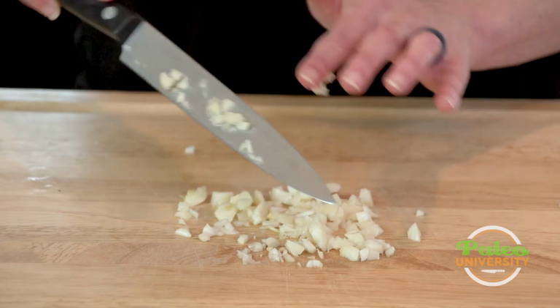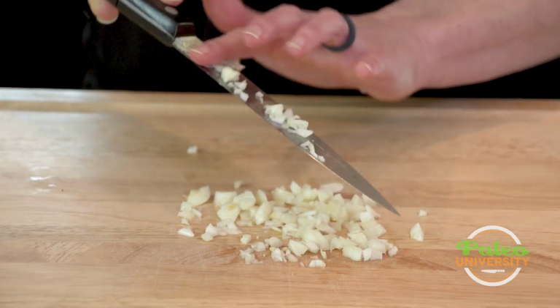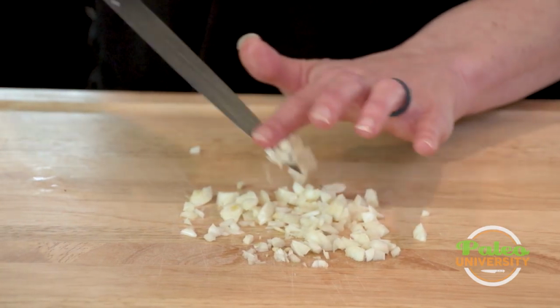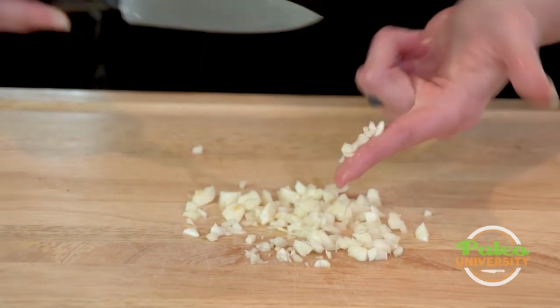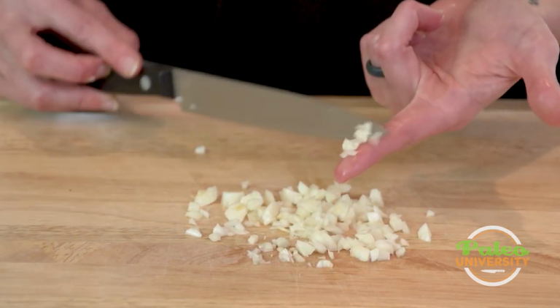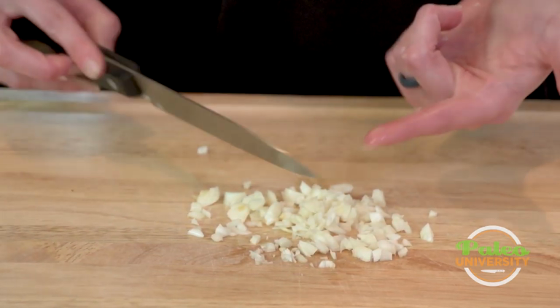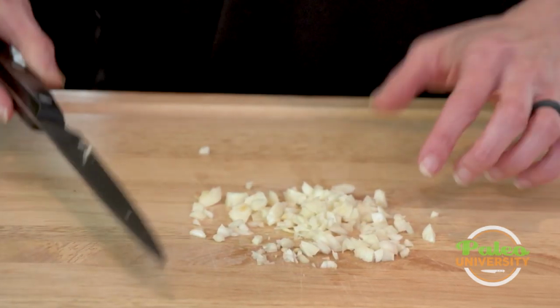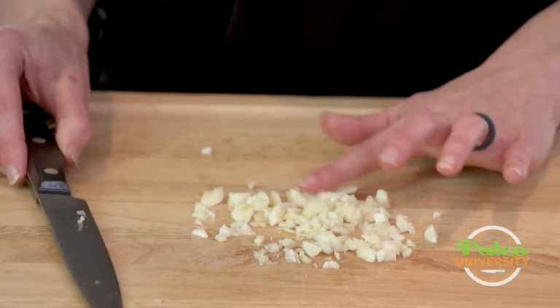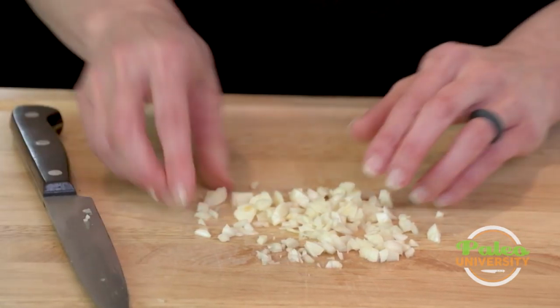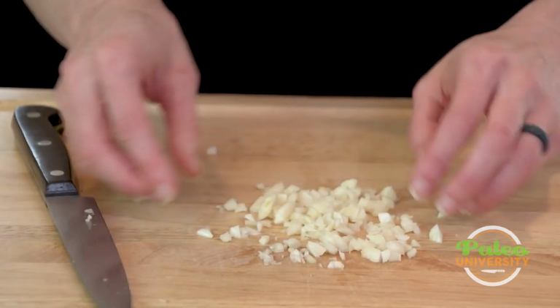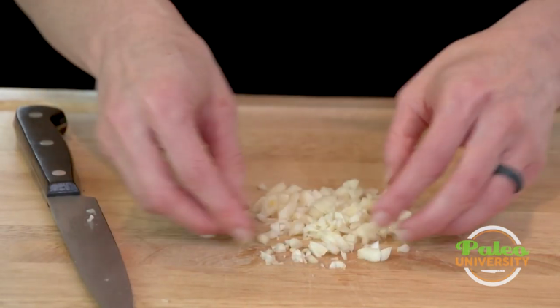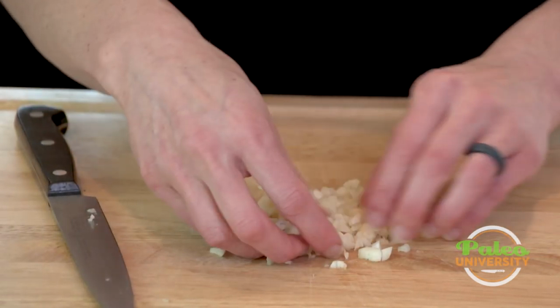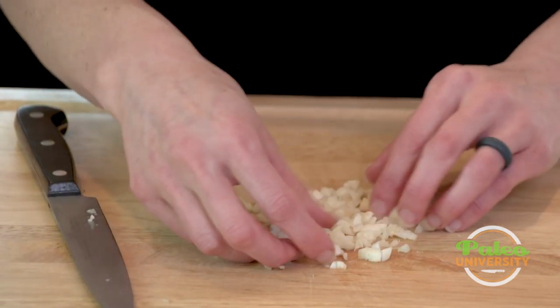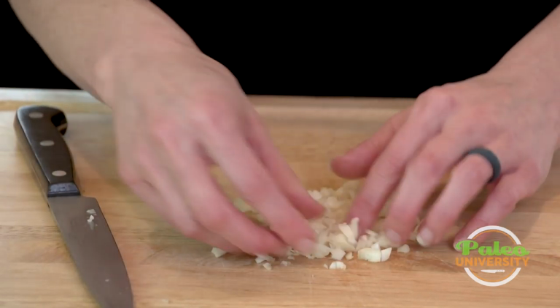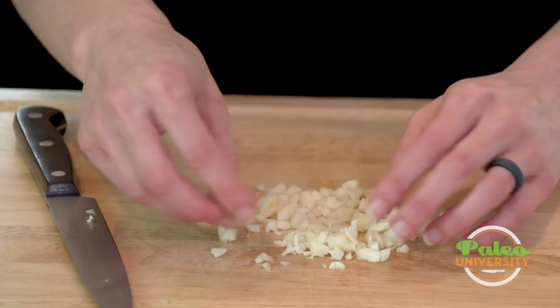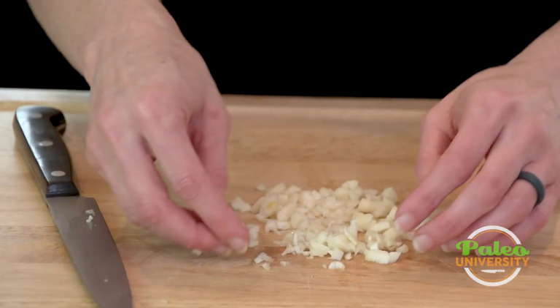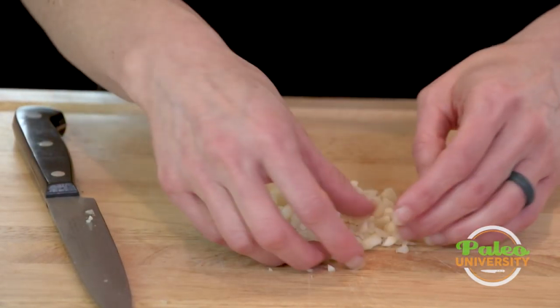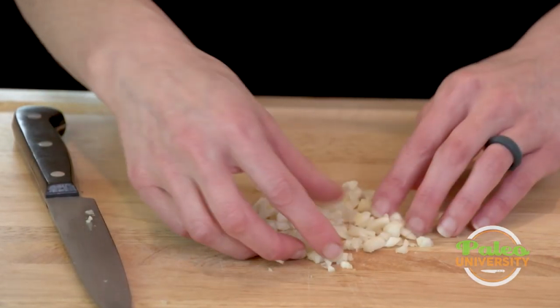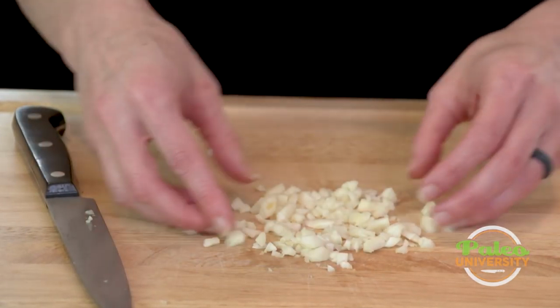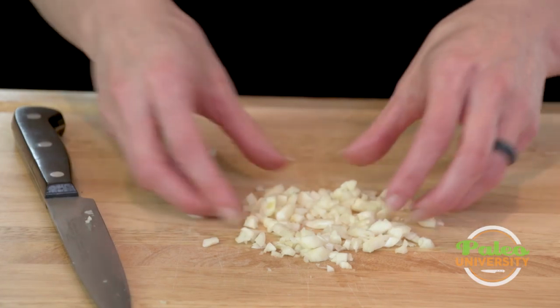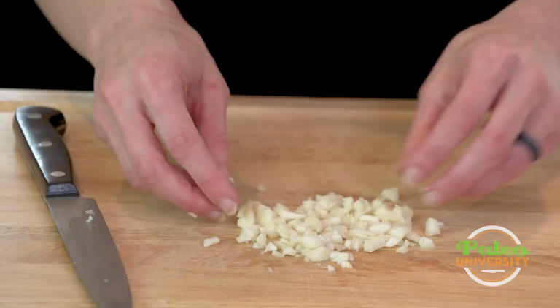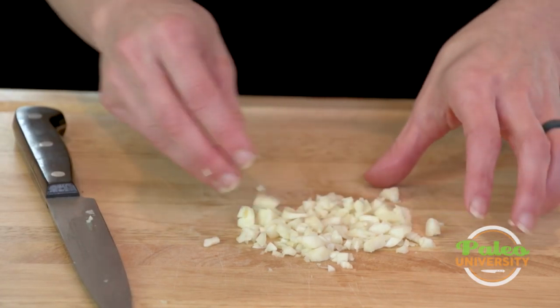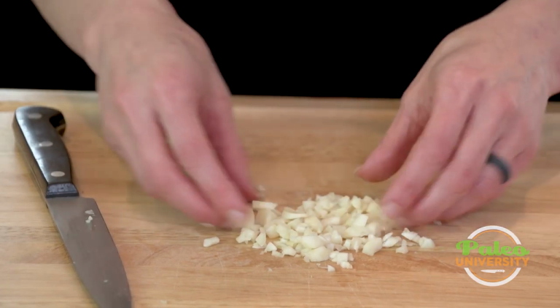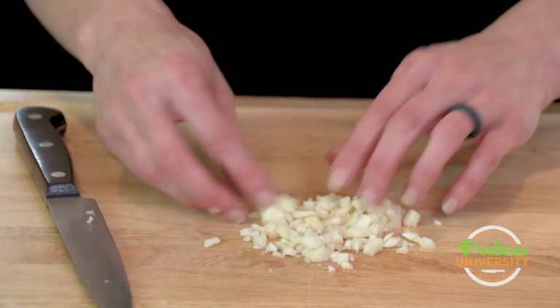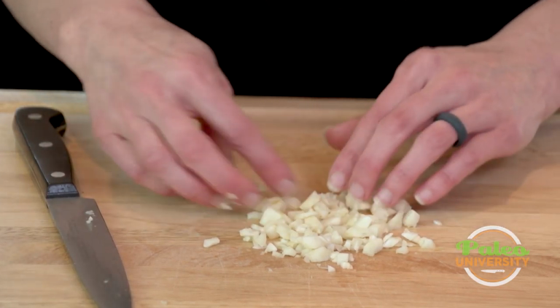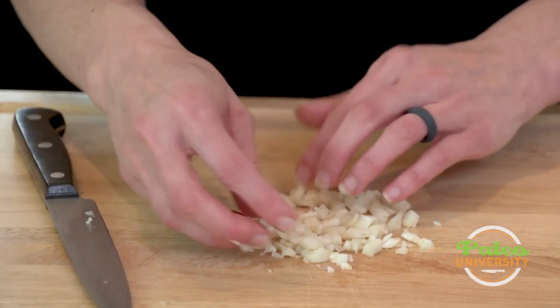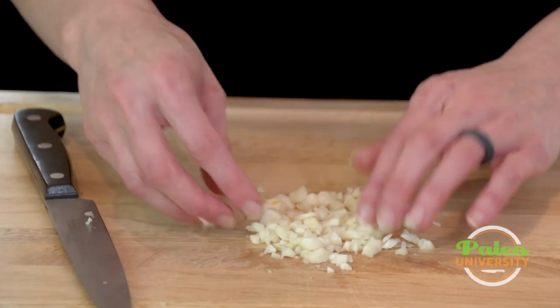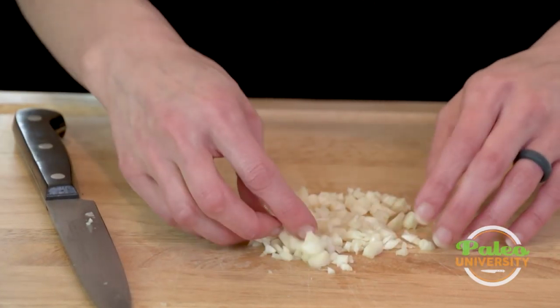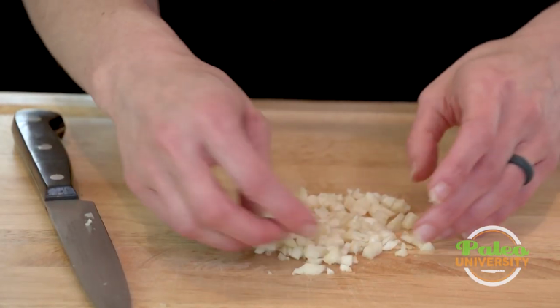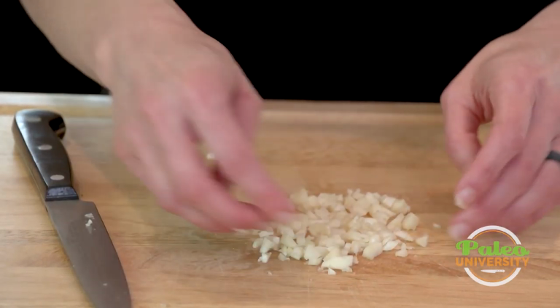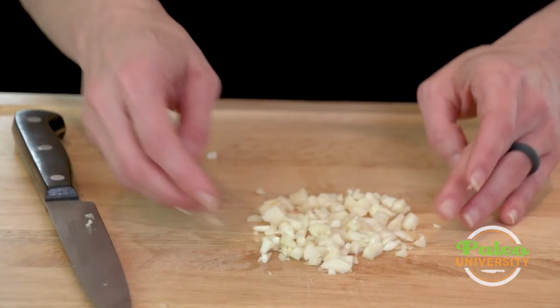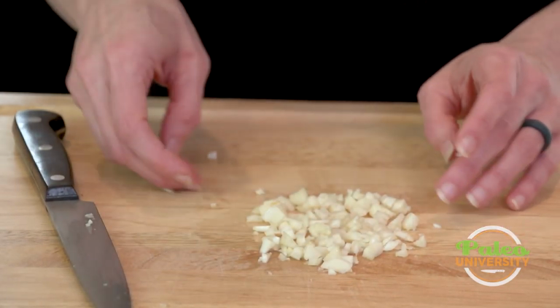Honestly it could go finer still, but I'm pretty happy with that. So you see it's a really rough dice — some pieces are a little bigger than others, but that will be nice to bite into.